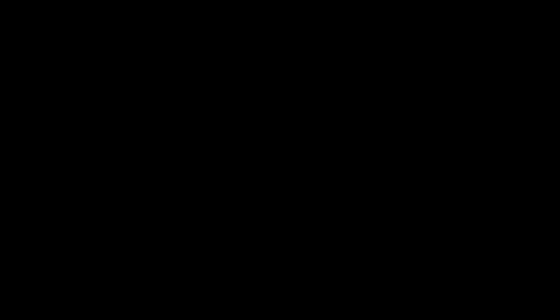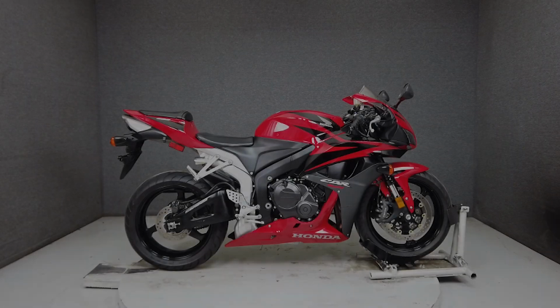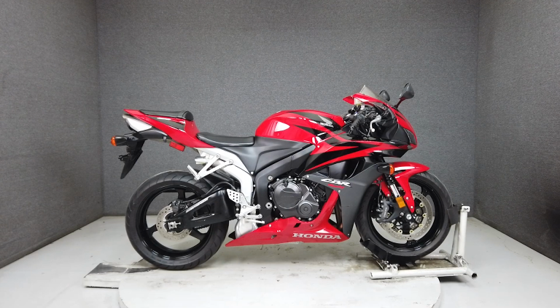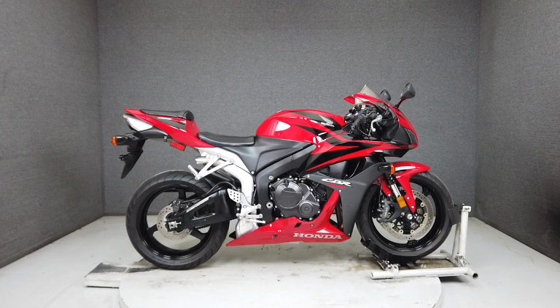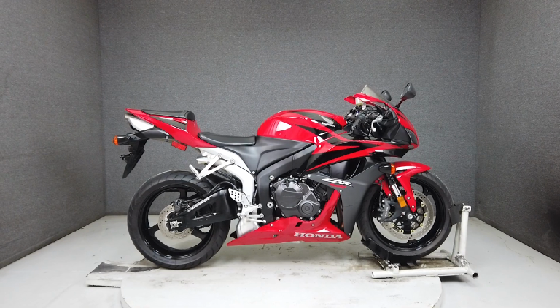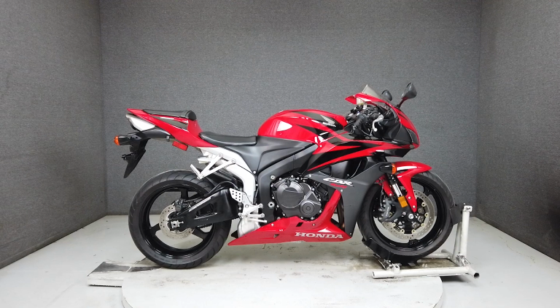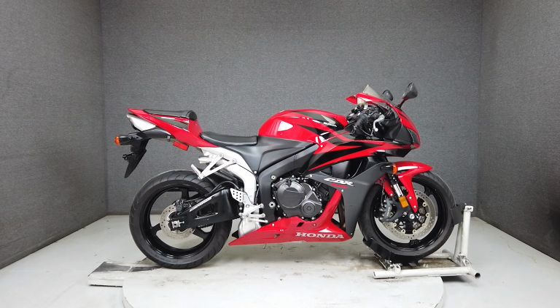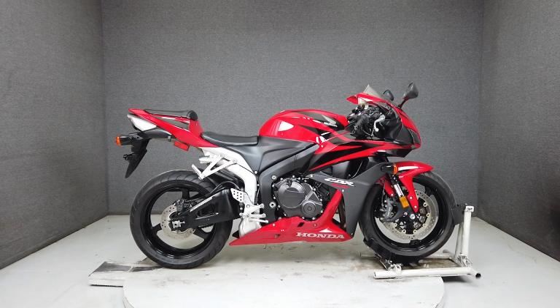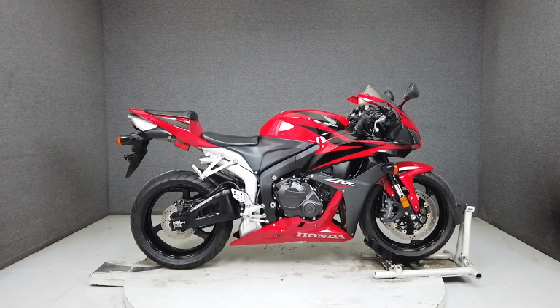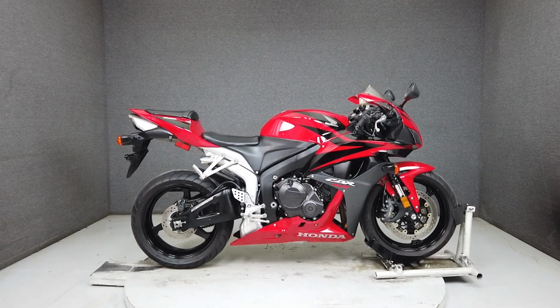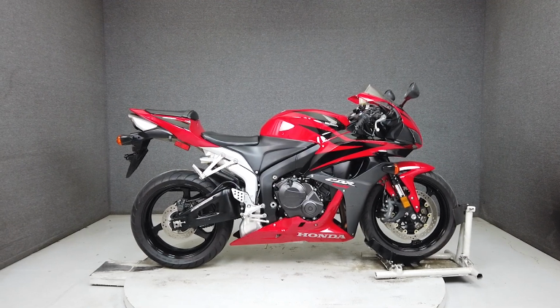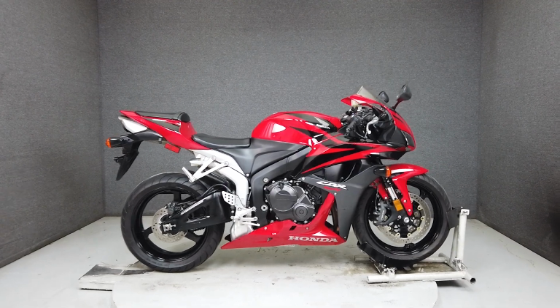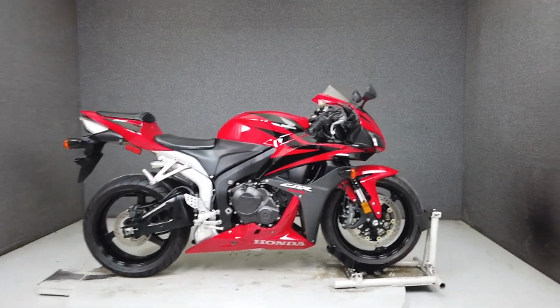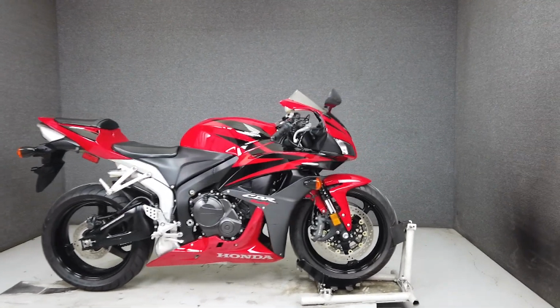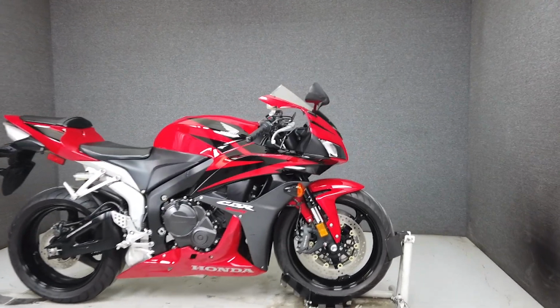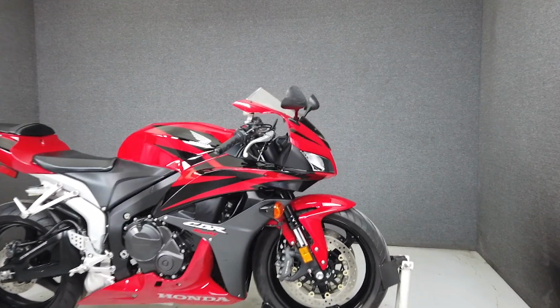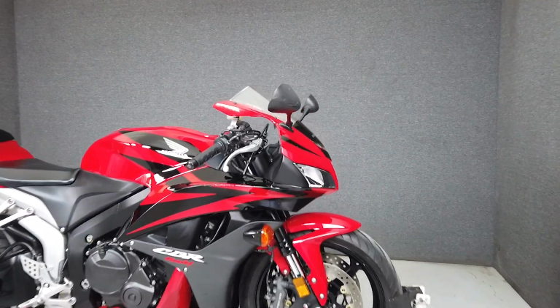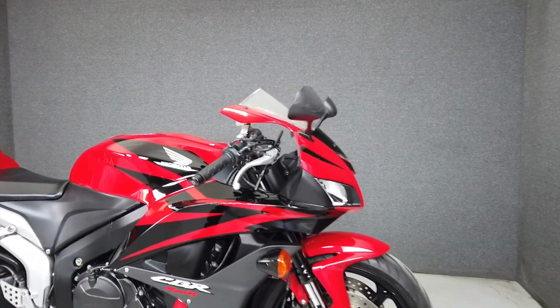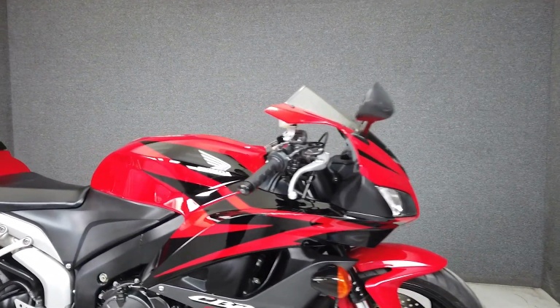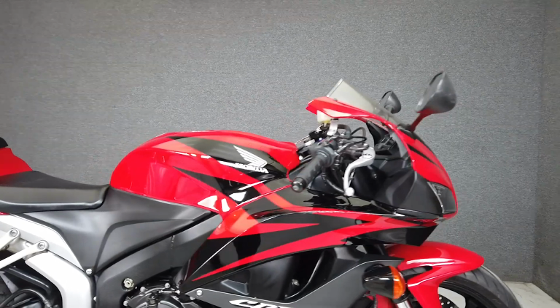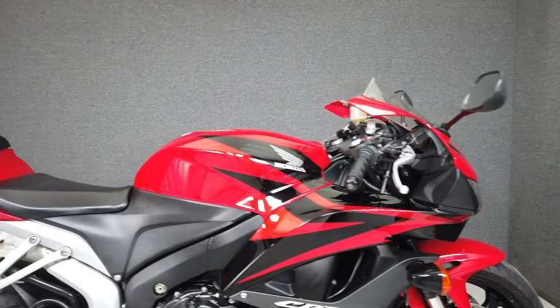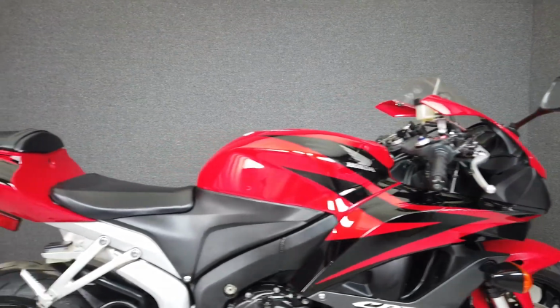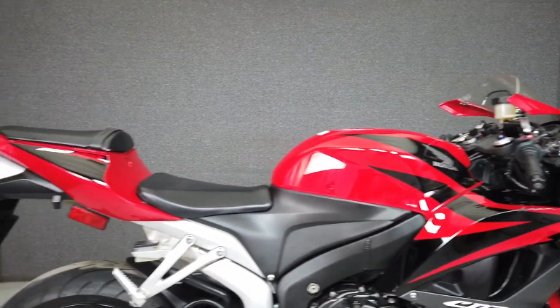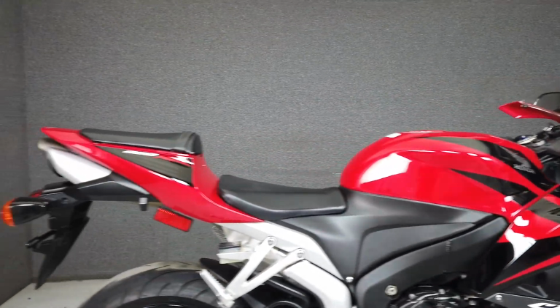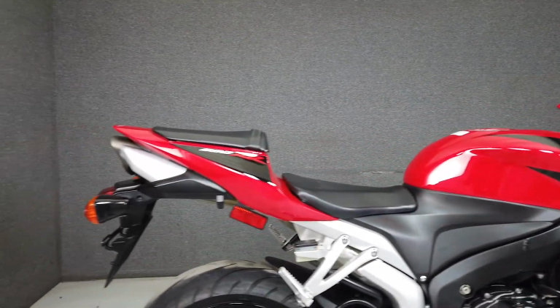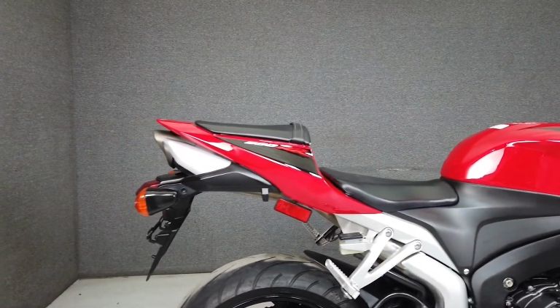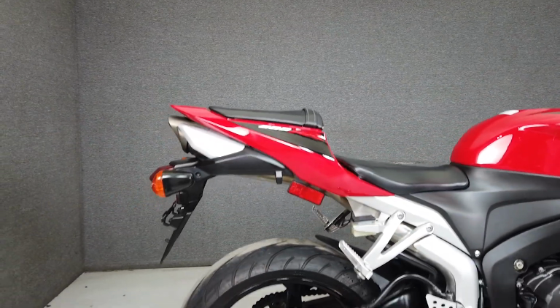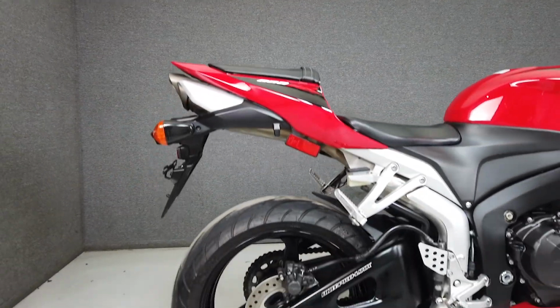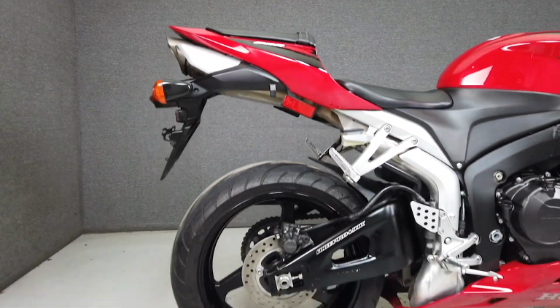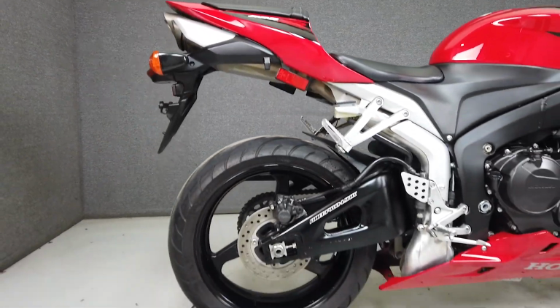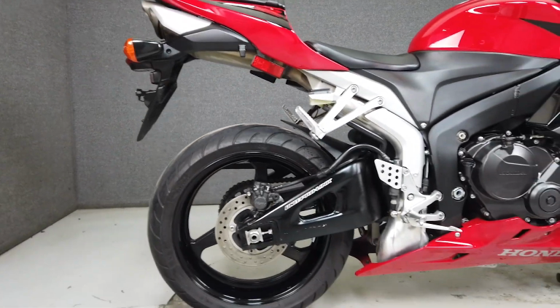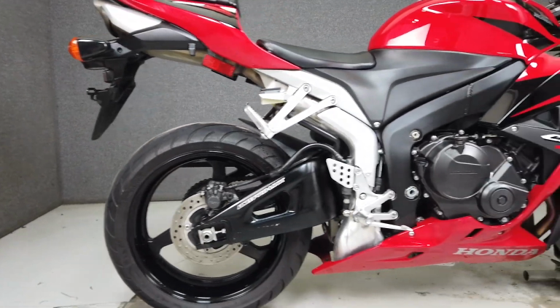Hey everyone, this is Keegan from National Powersports. Razor-sharp handling, aggressive good looks, and reliability allow the Honda CBR600RR to be a dominant force in the Supersport category.